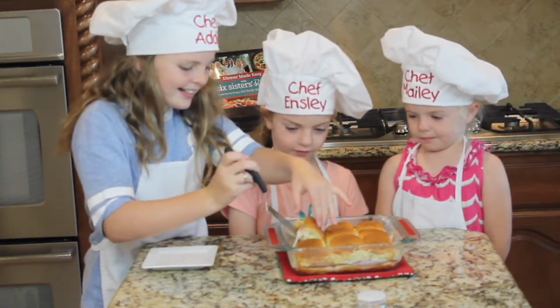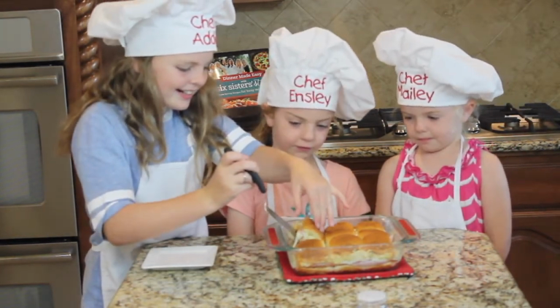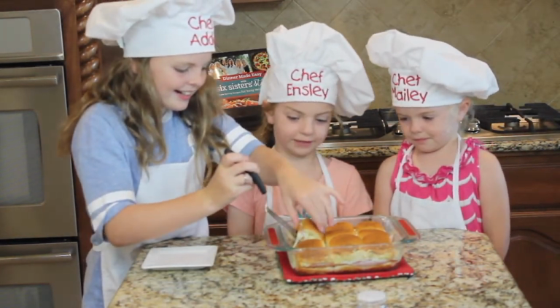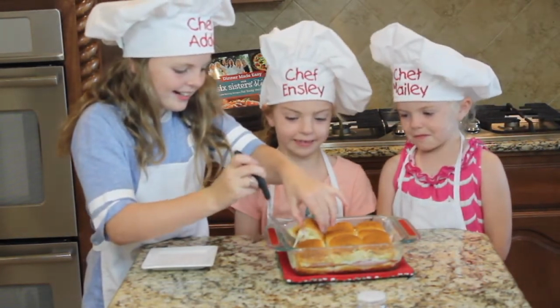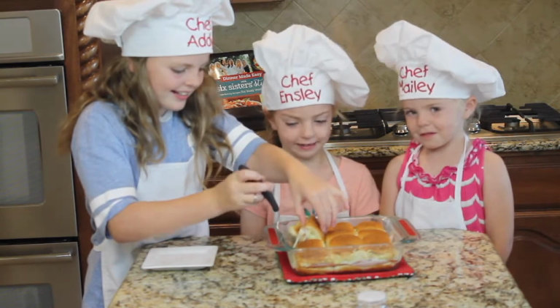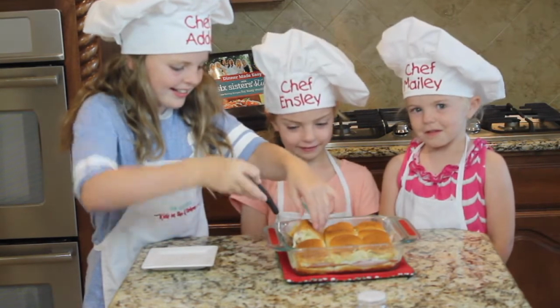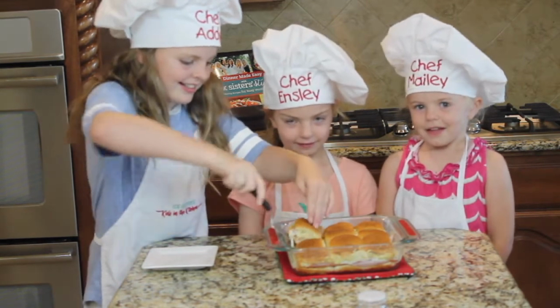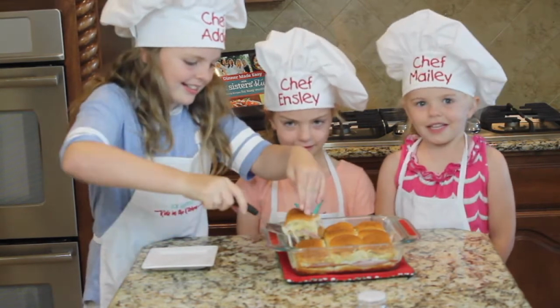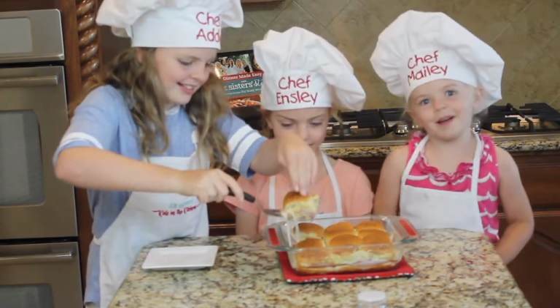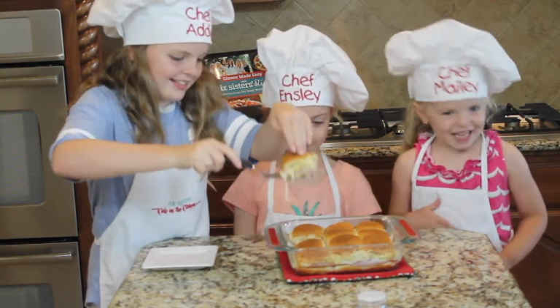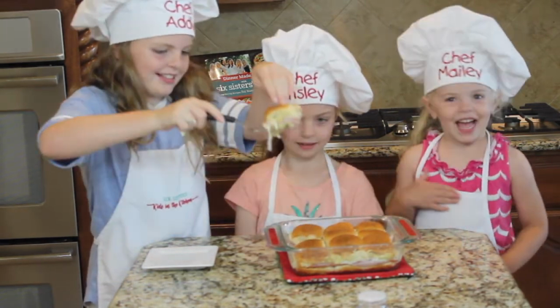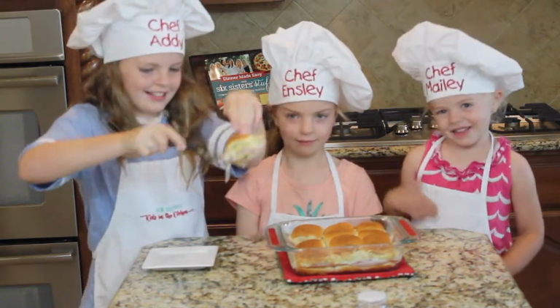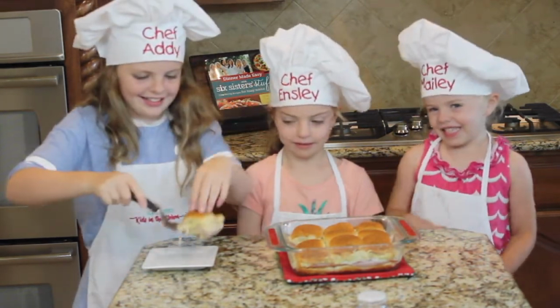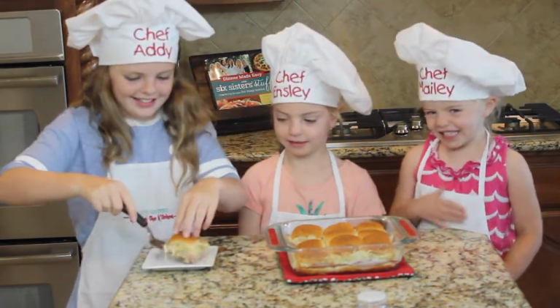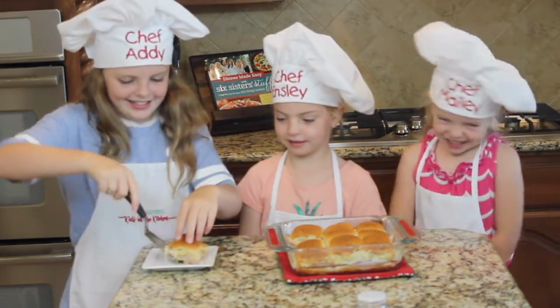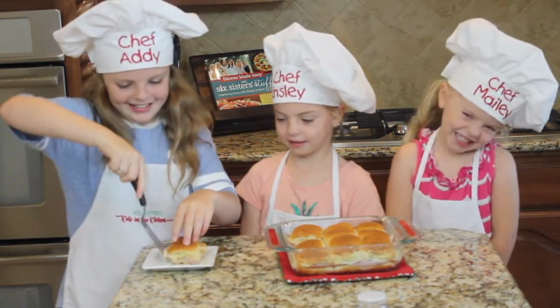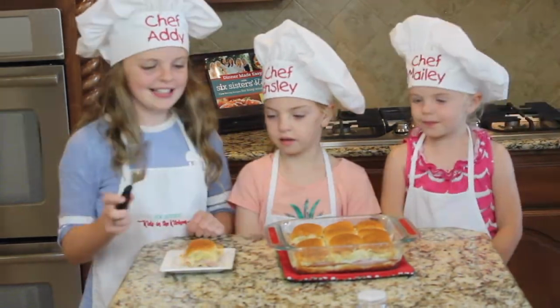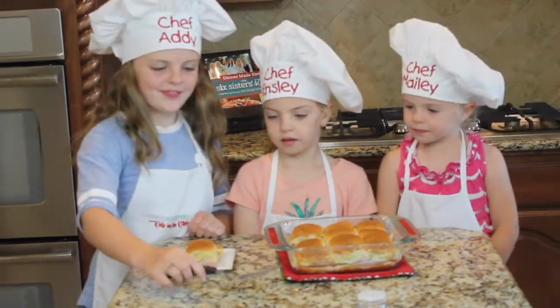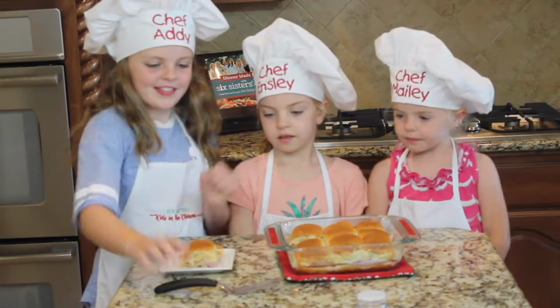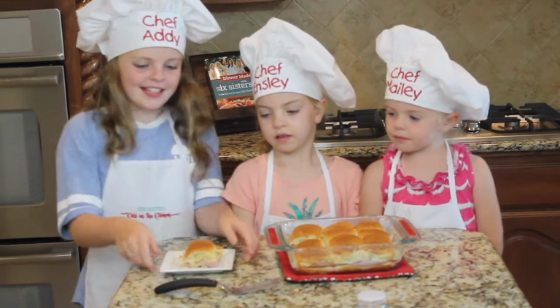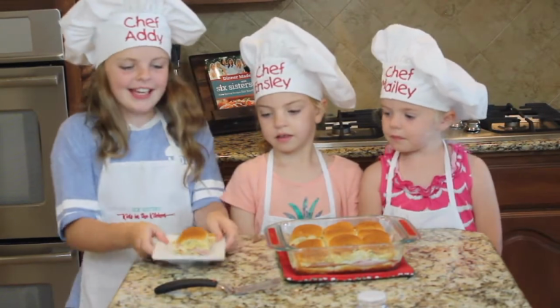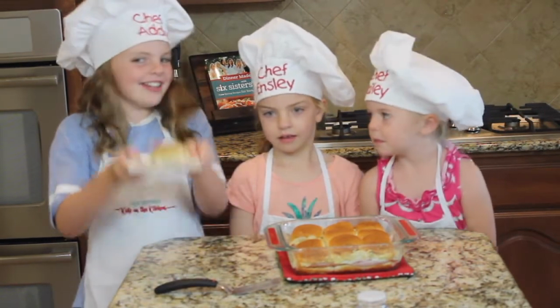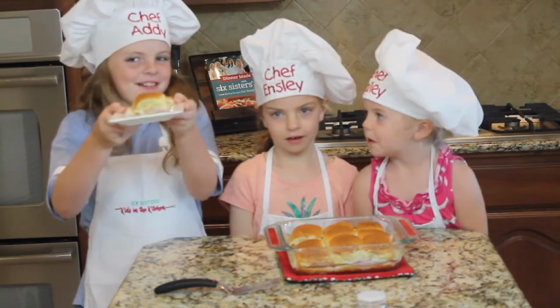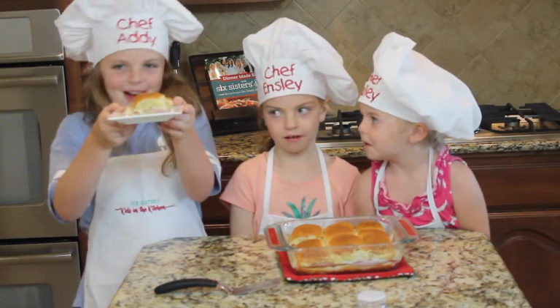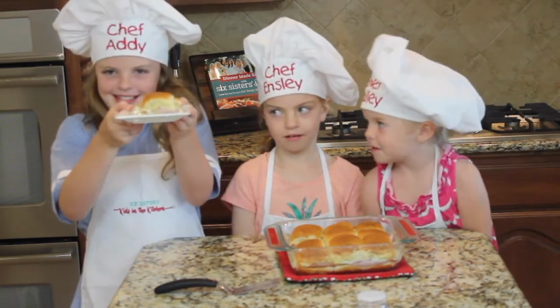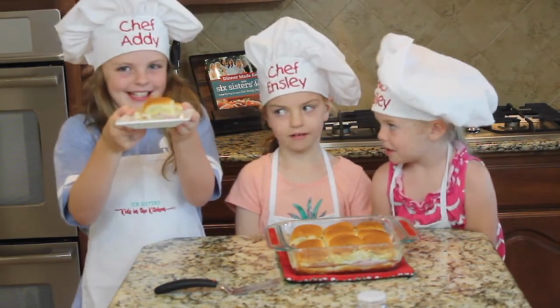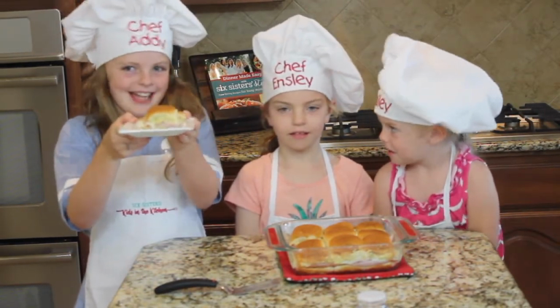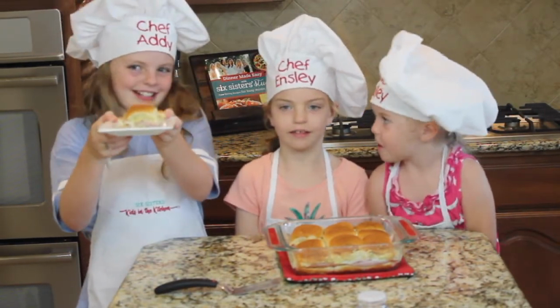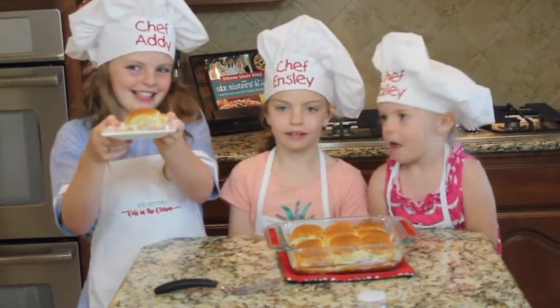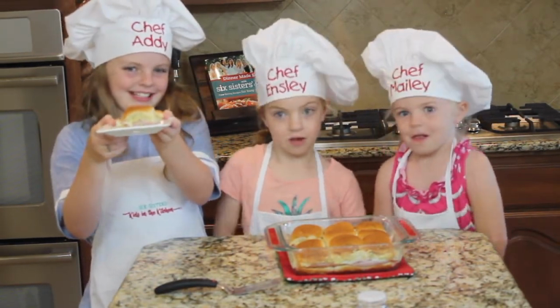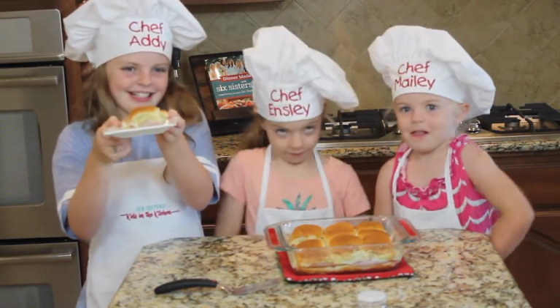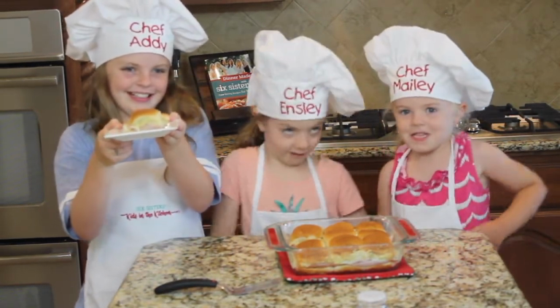Oh, cheesy! Yum yum. Here you go — poppy seed sliders! Yum yum.